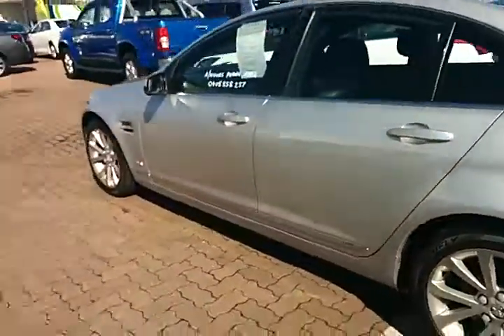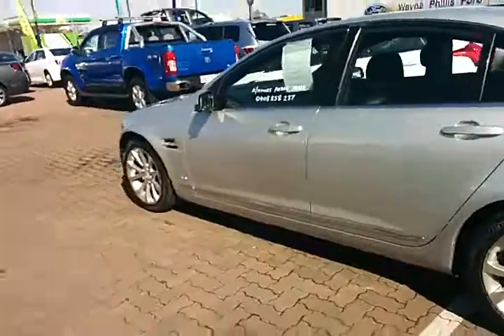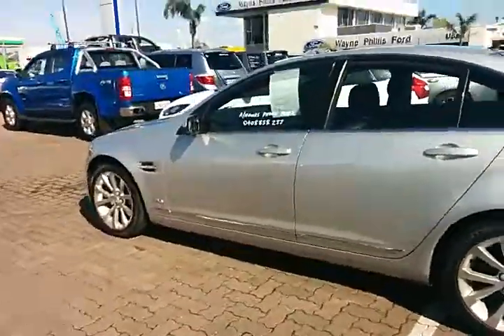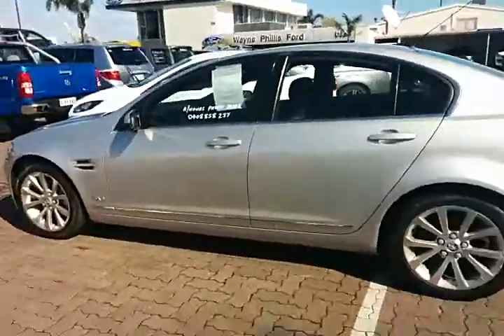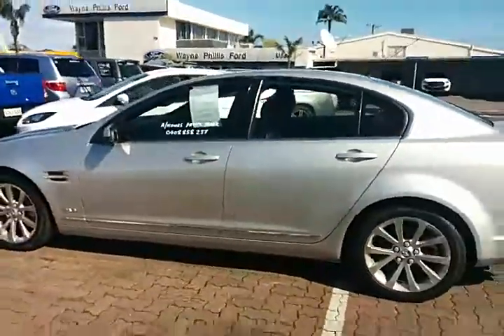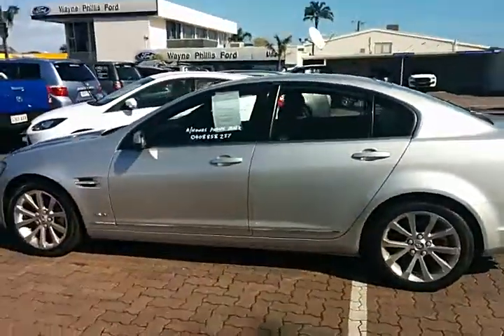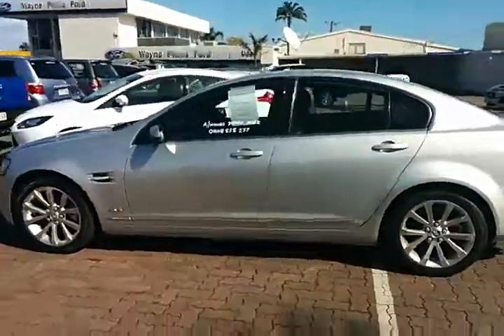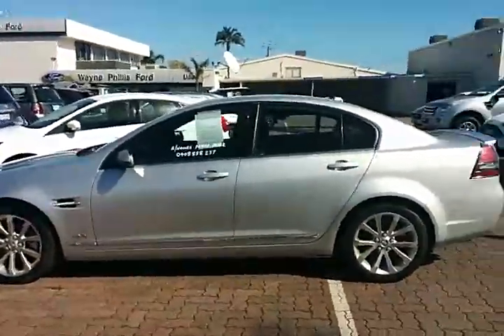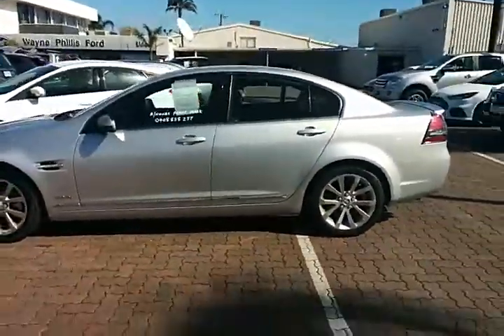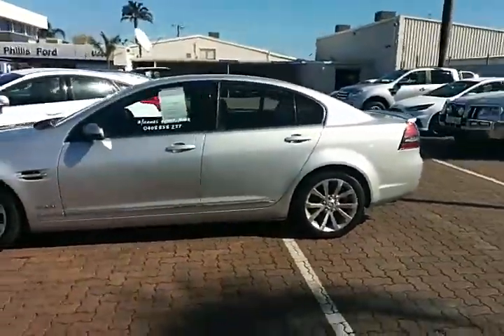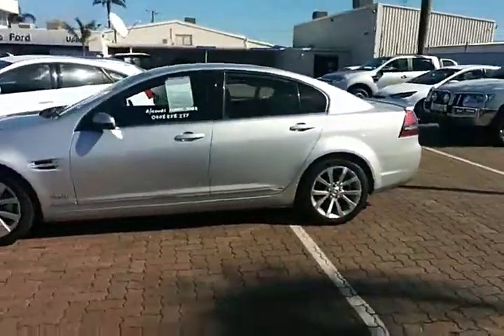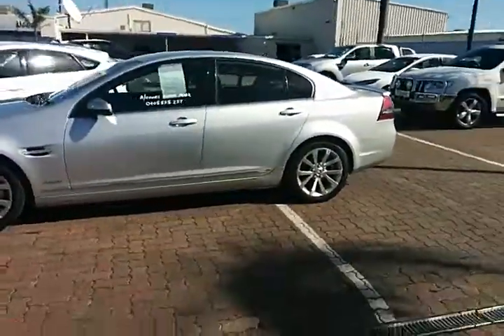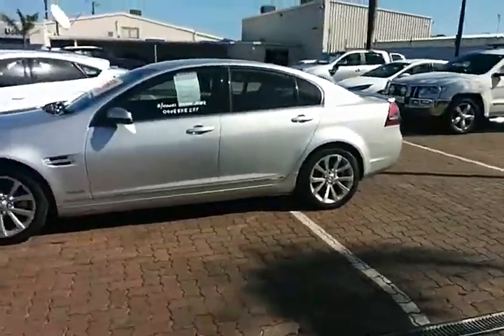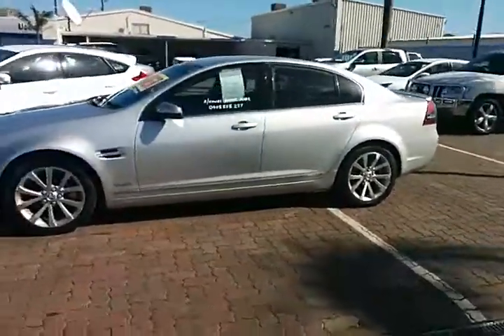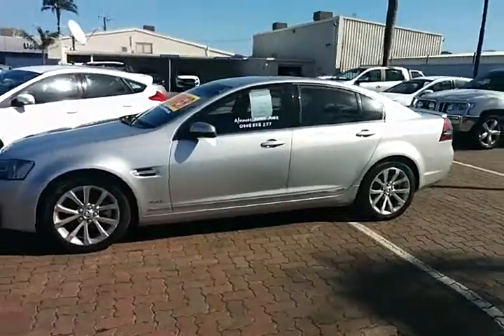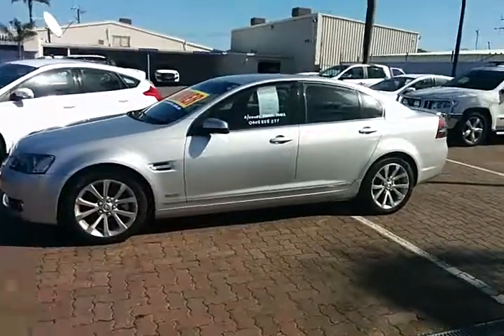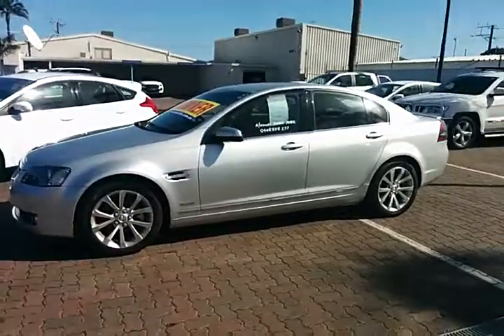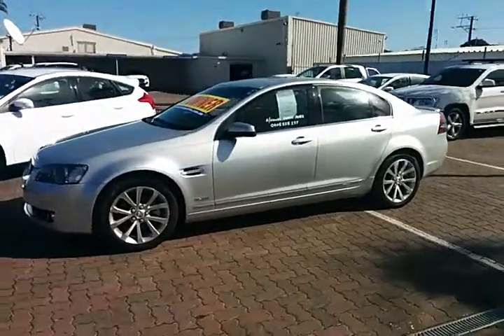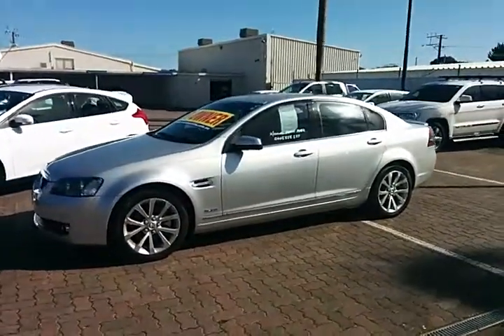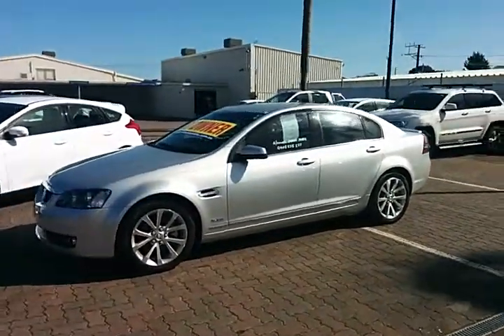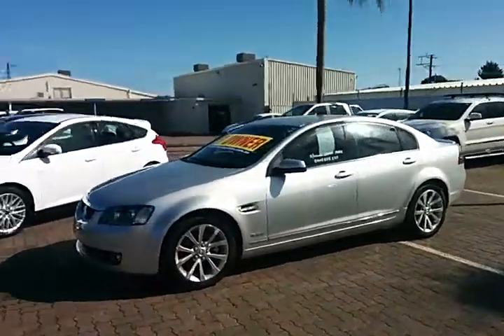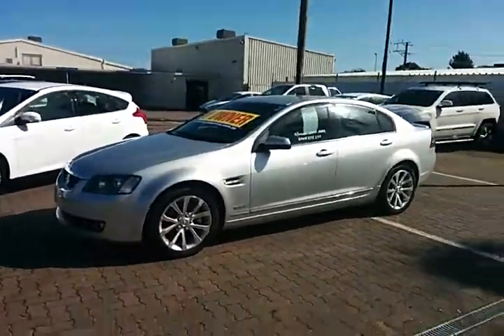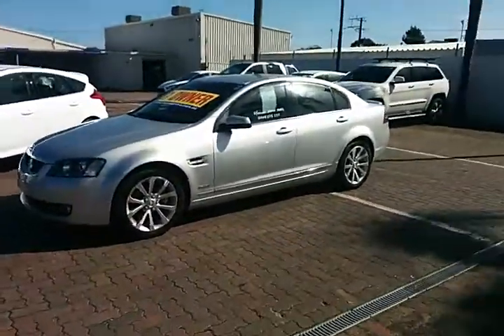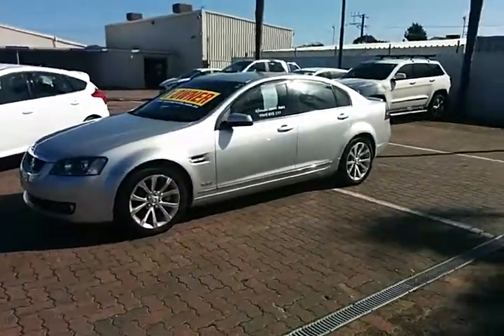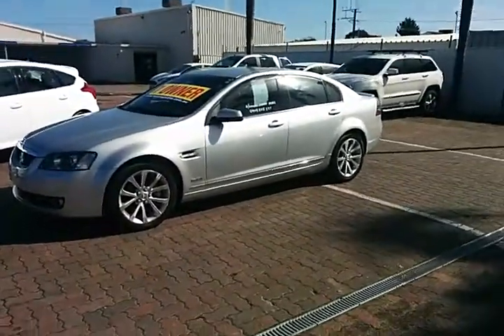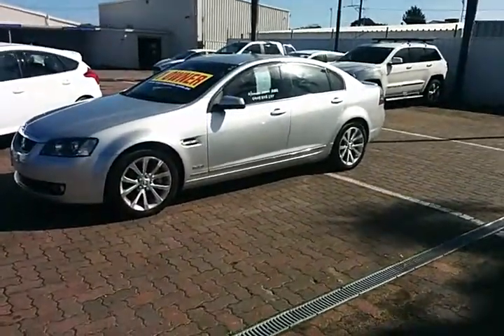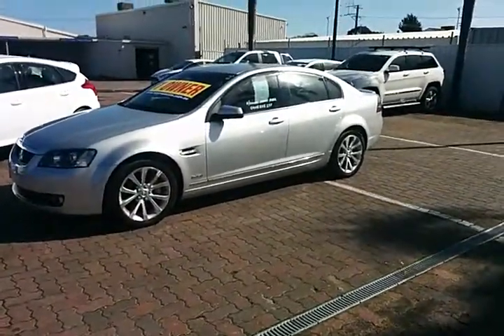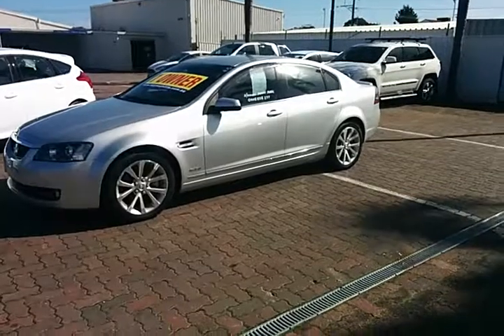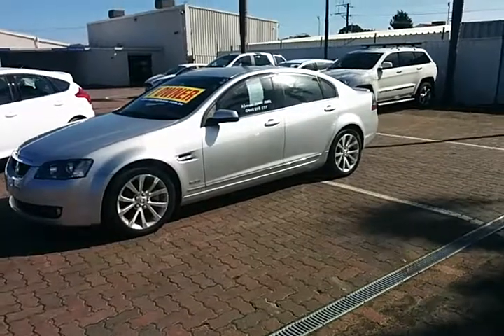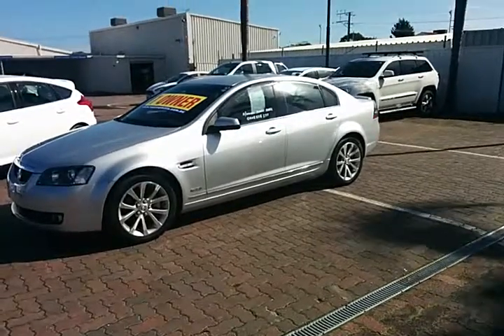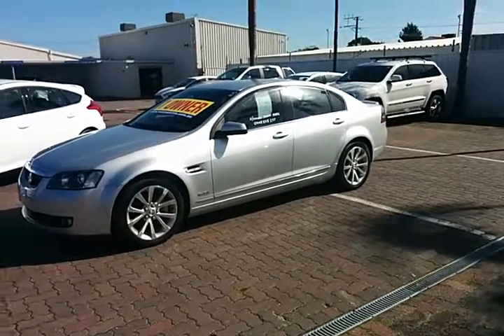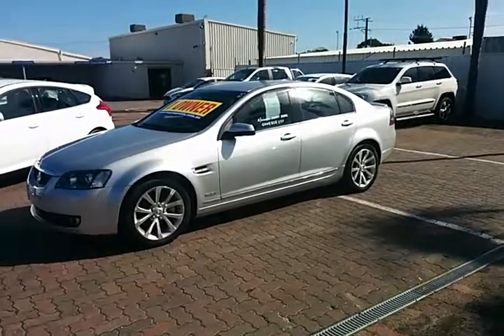So what I'll do, Gary, is I'll put this in the computer for you so you can have a little bit better of a look at it. And yeah, let me know what you think. I'll talk to you soon.